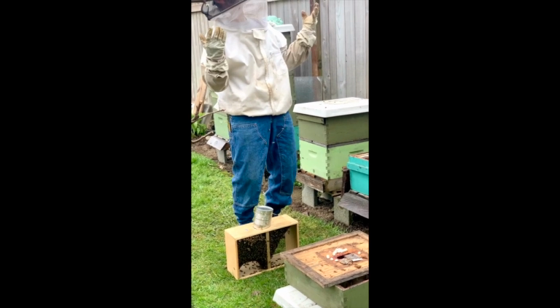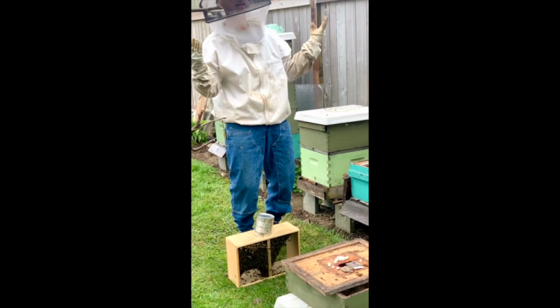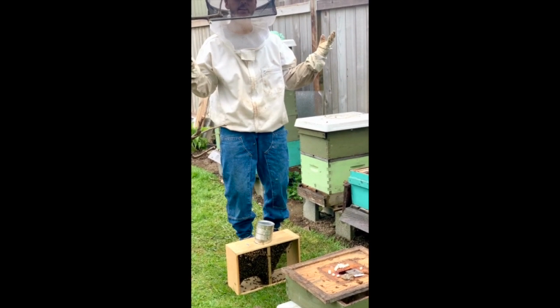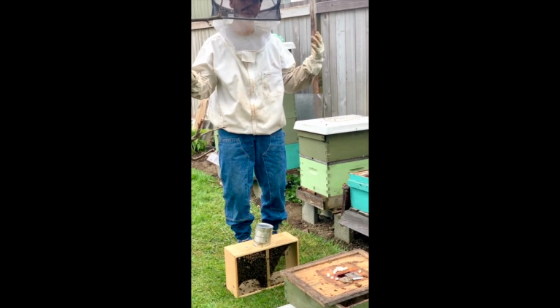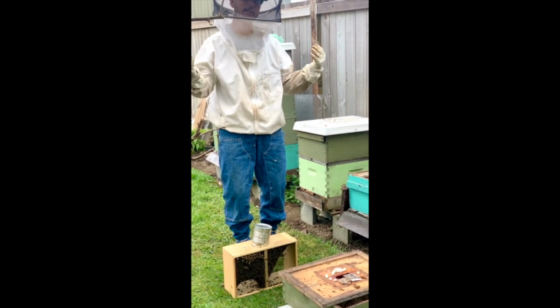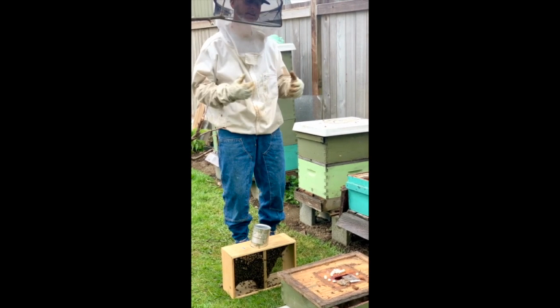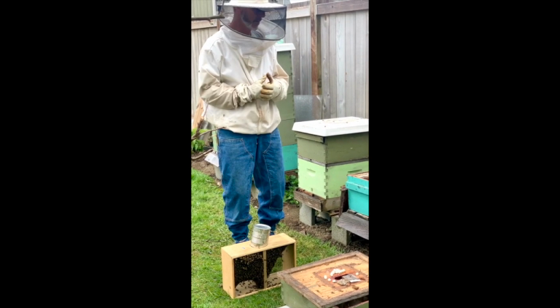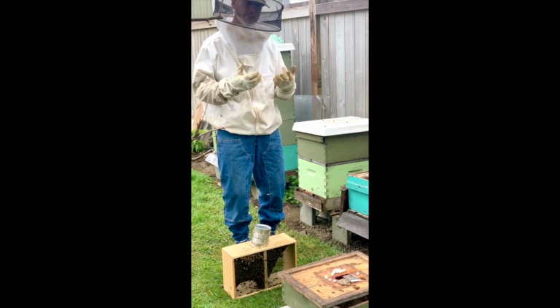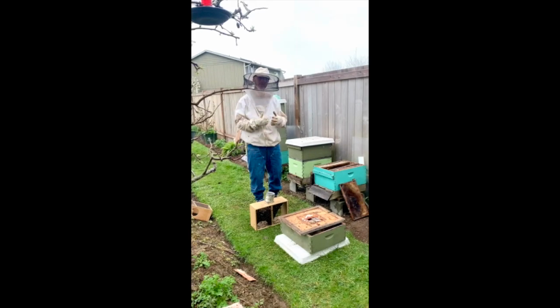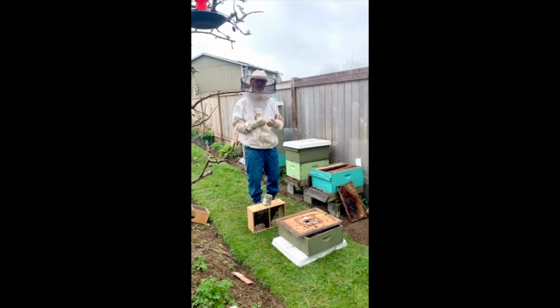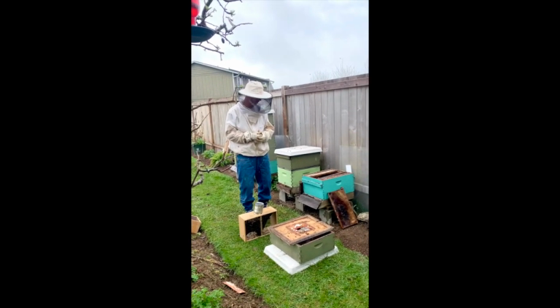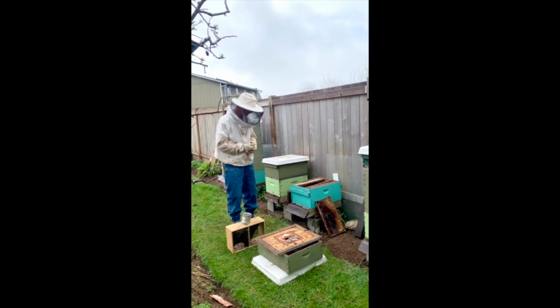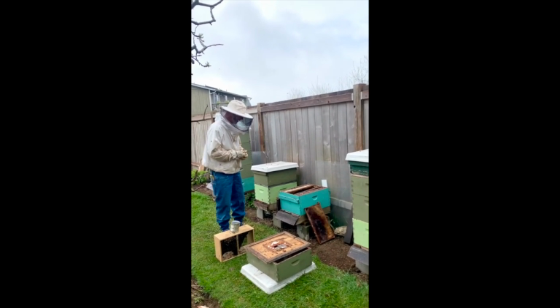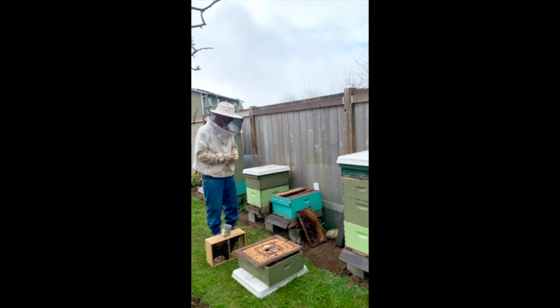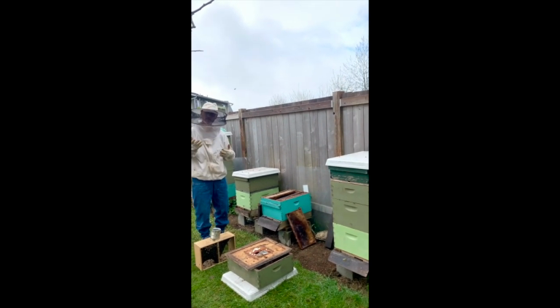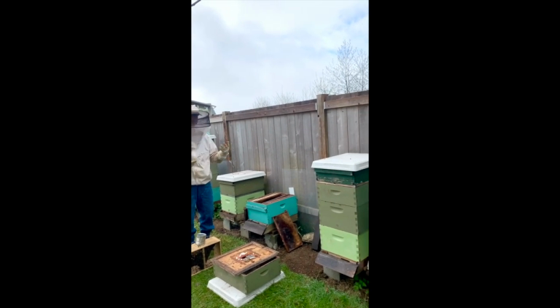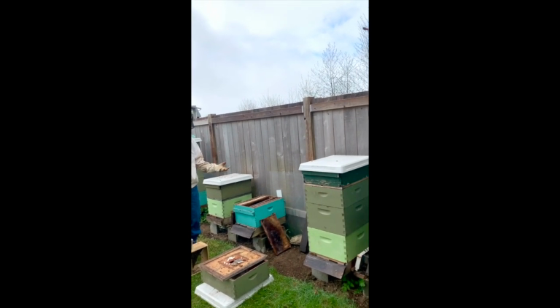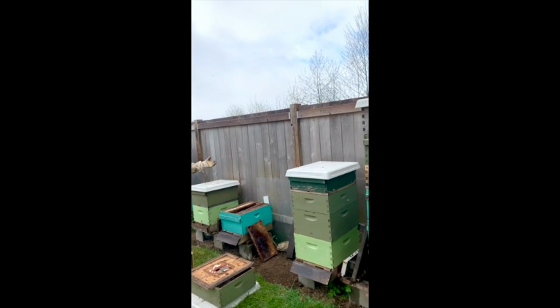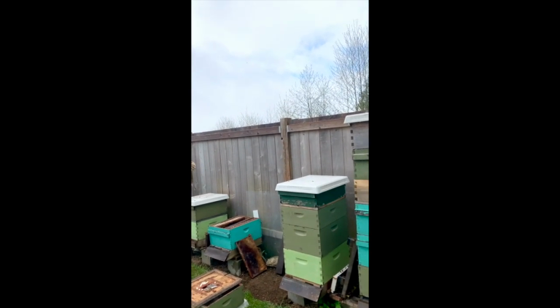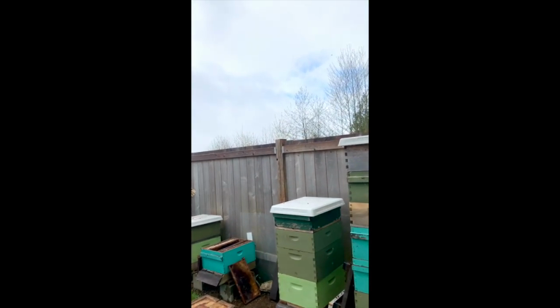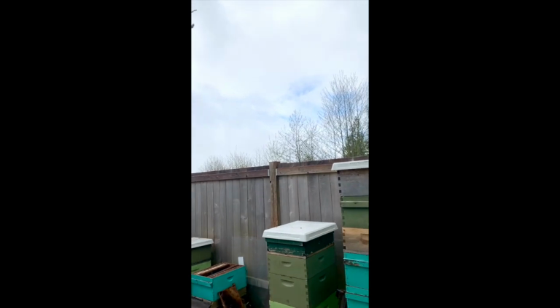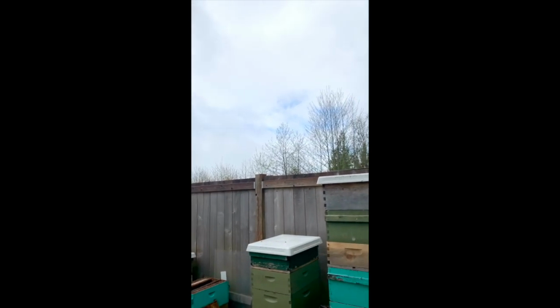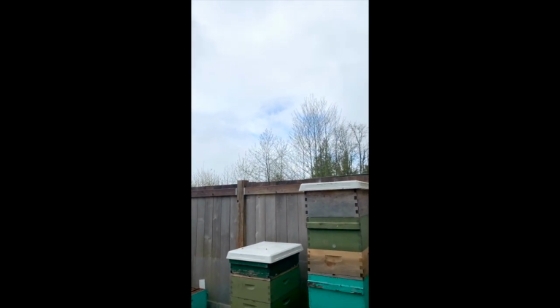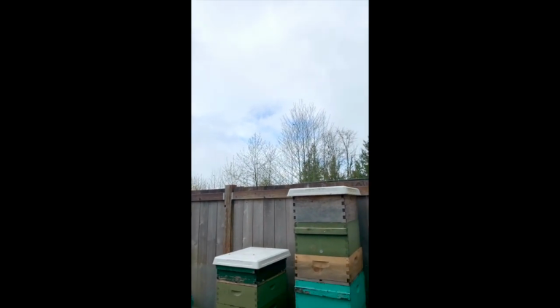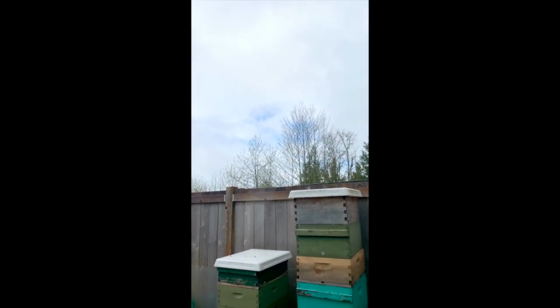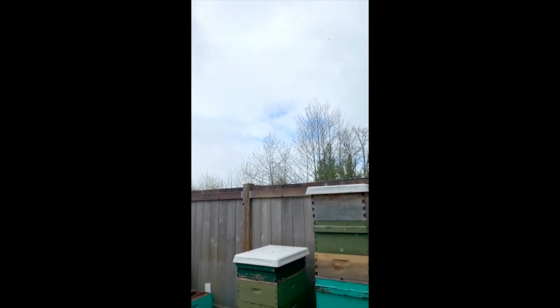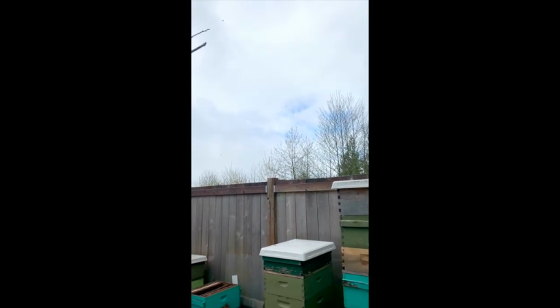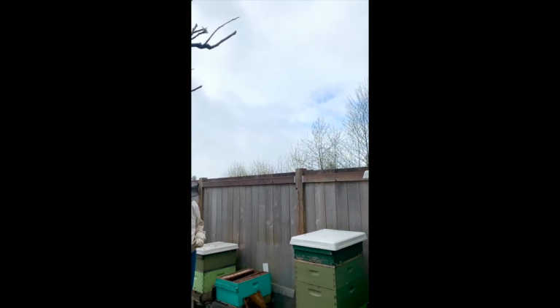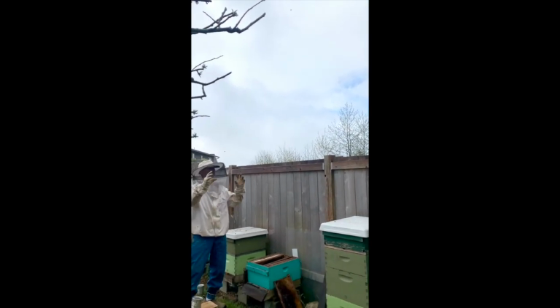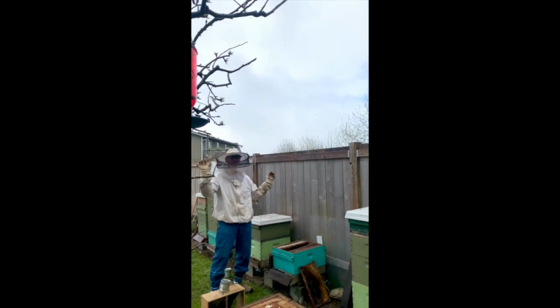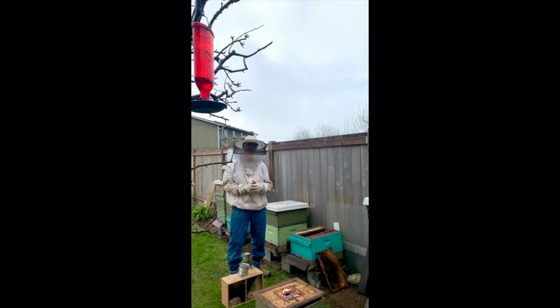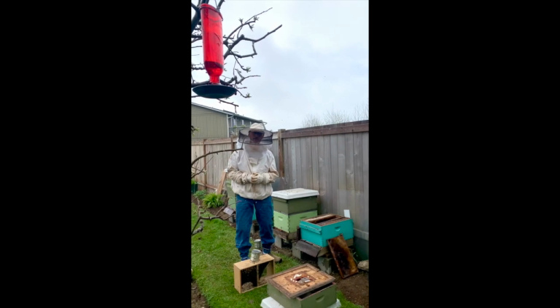It's overcast today, a bit rainy, about 53-ish degrees. You can do it in sunny days or in the rain. When it's cooler and wetter — or just cooler — I've found they want to stay clustered in the box and there won't be a lot of scattering around.